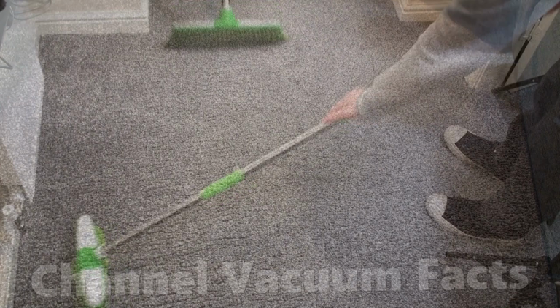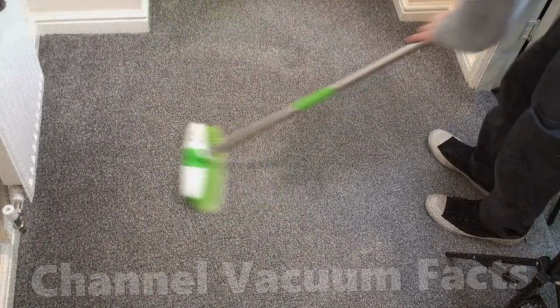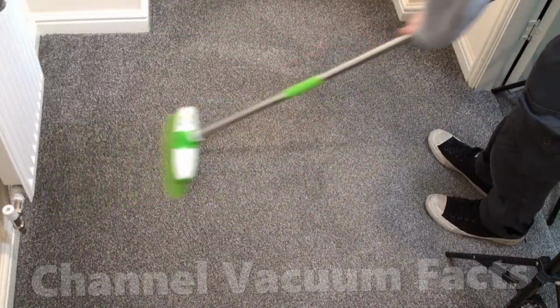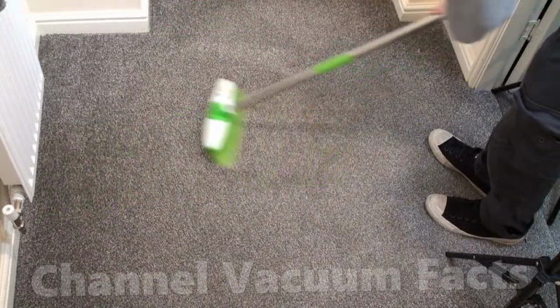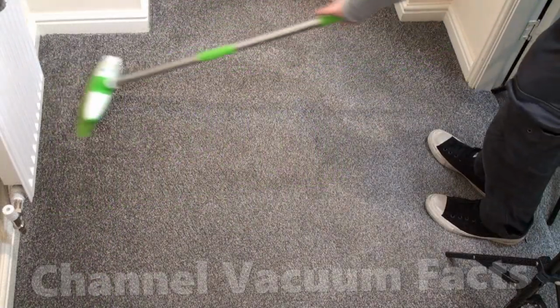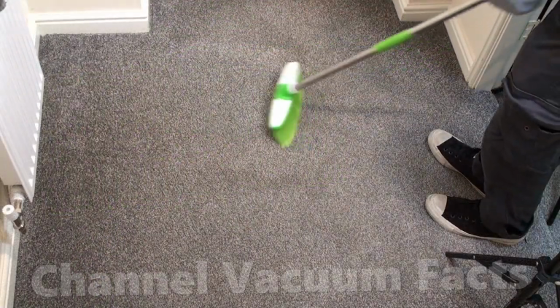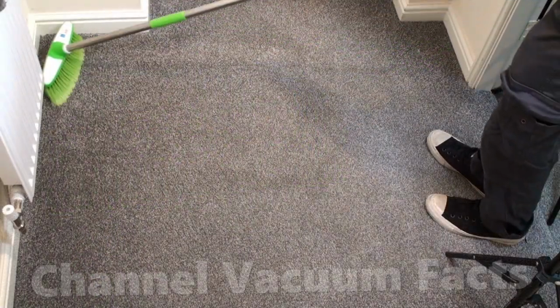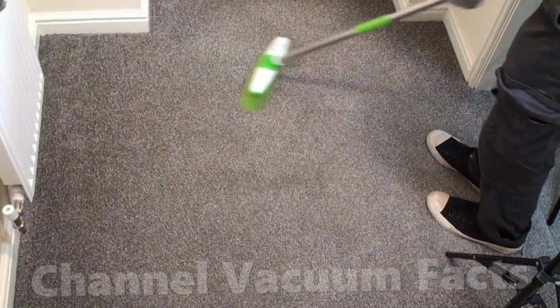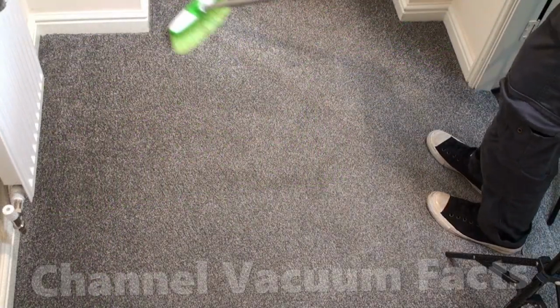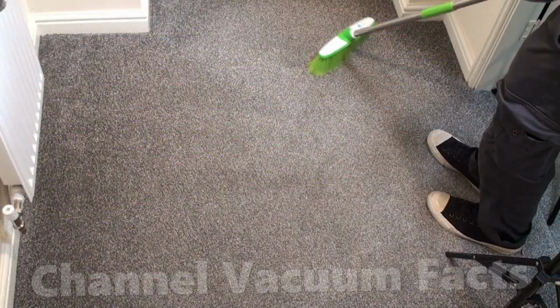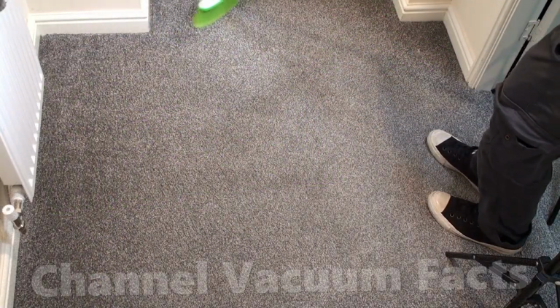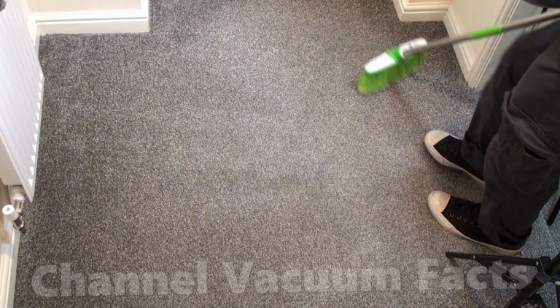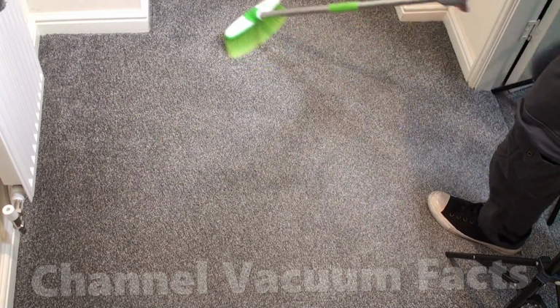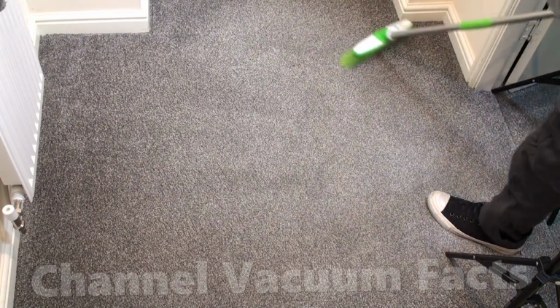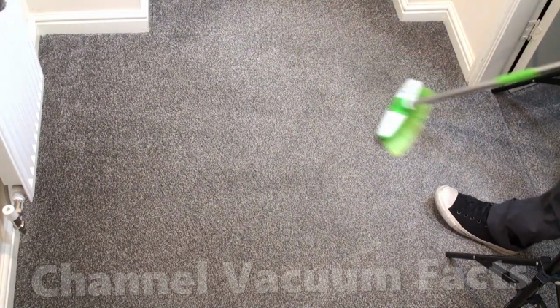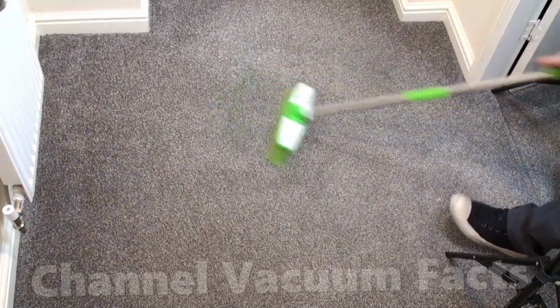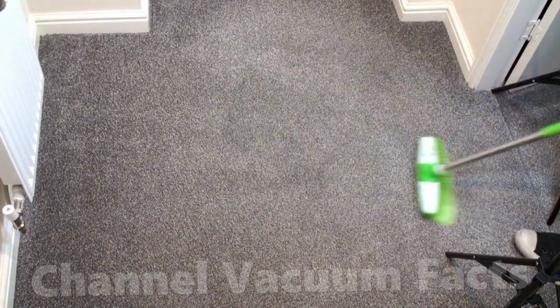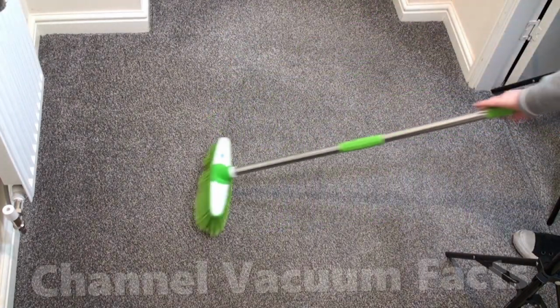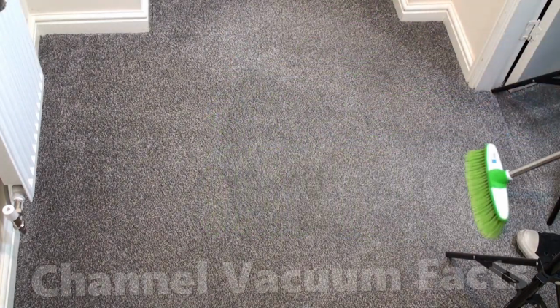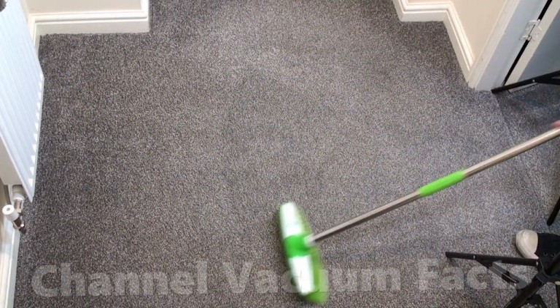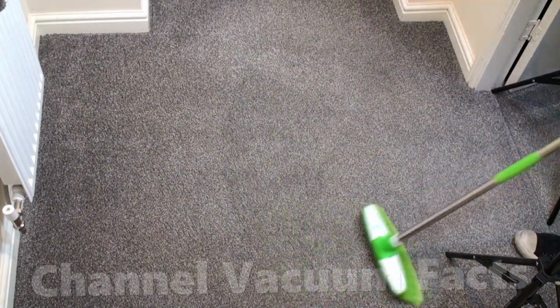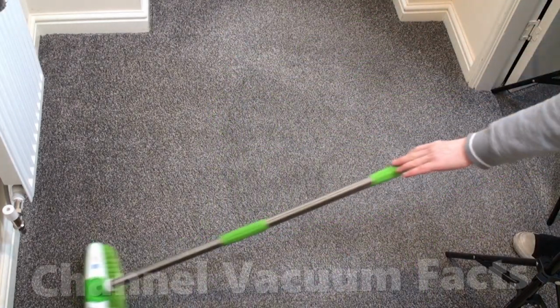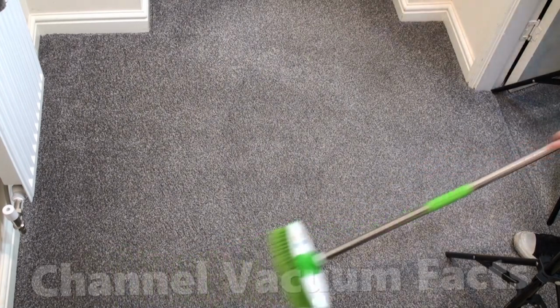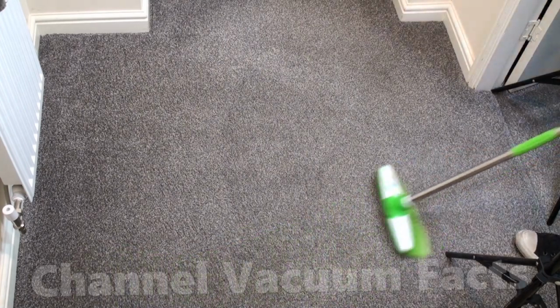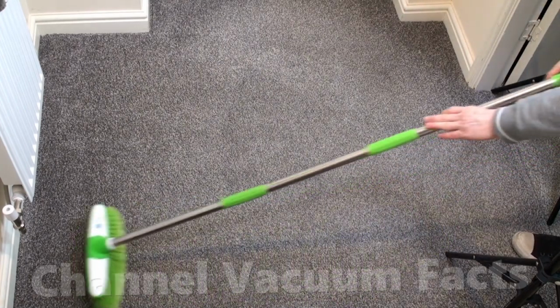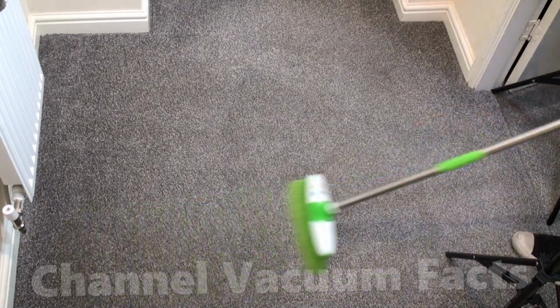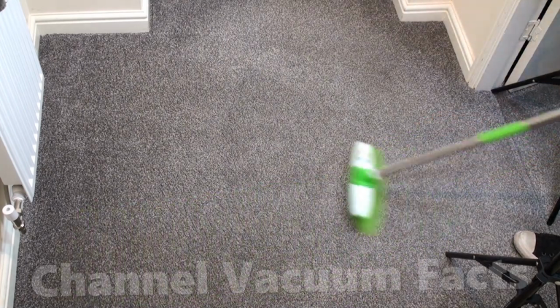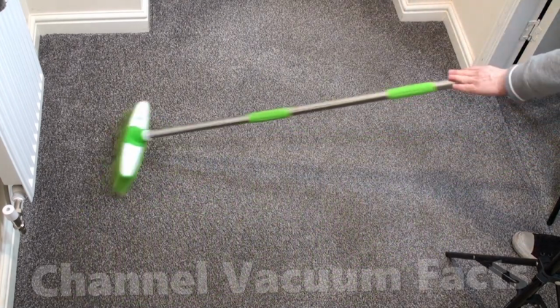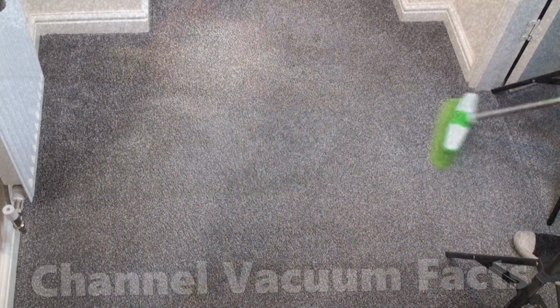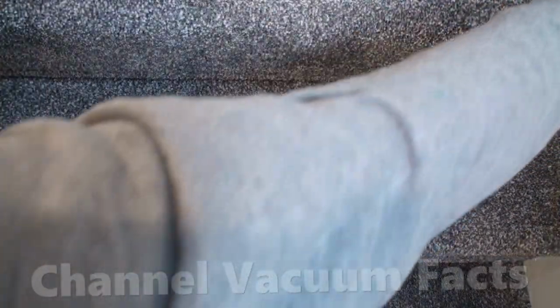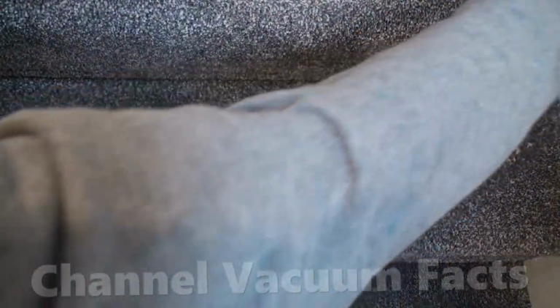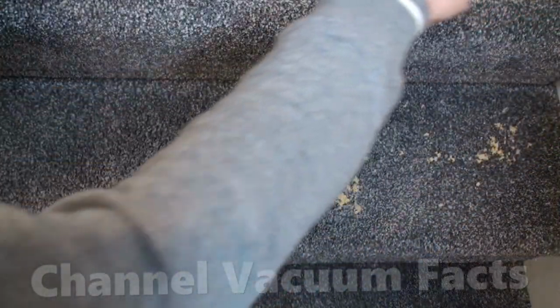A useful tip is if while you're brushing you flick any up and they stick to skirting boards or your shoes, you can literally just use the same brush to wipe them back off in 2 seconds as you're going along. So don't worry about mess. If you miss any at the time they brush off even easier when they're dry.